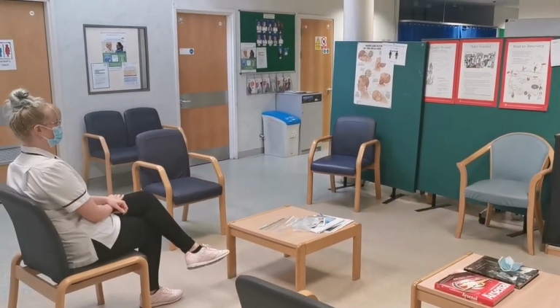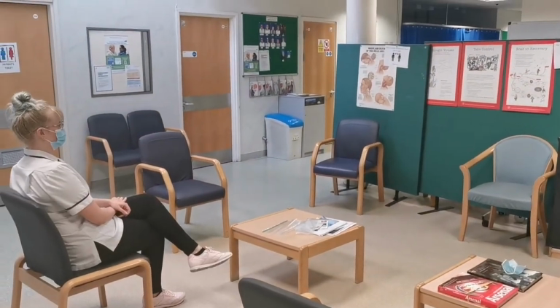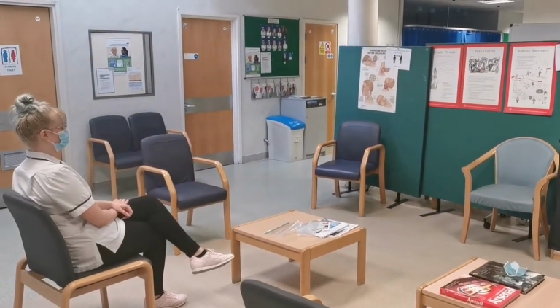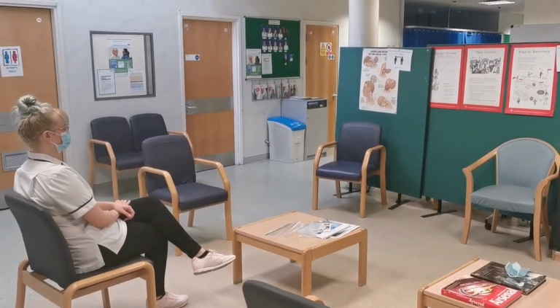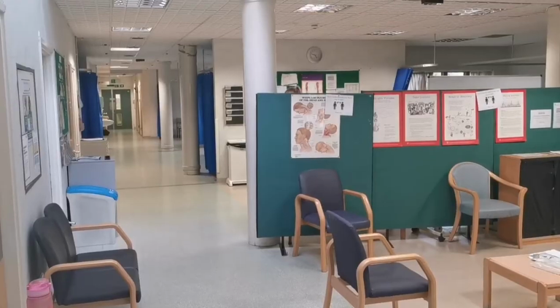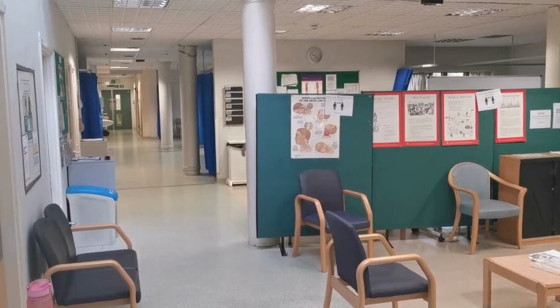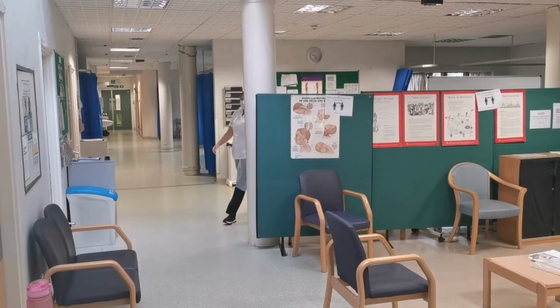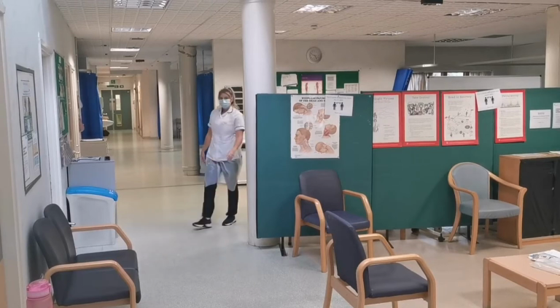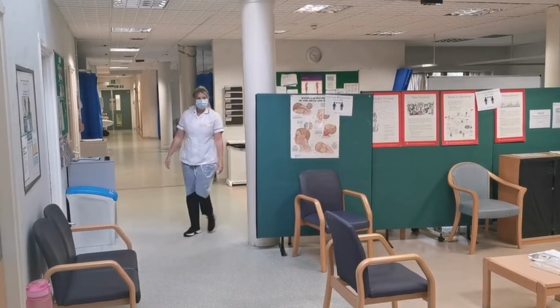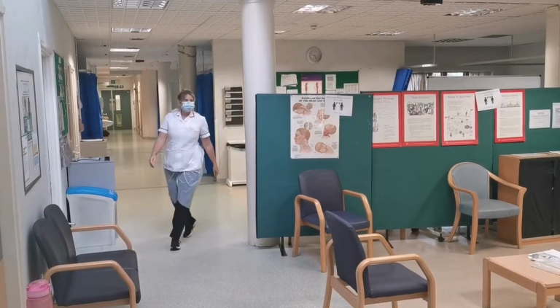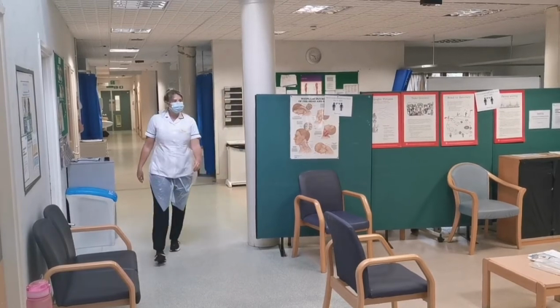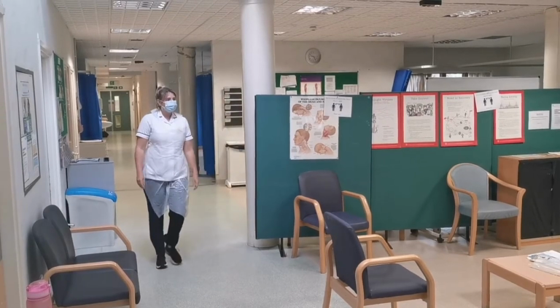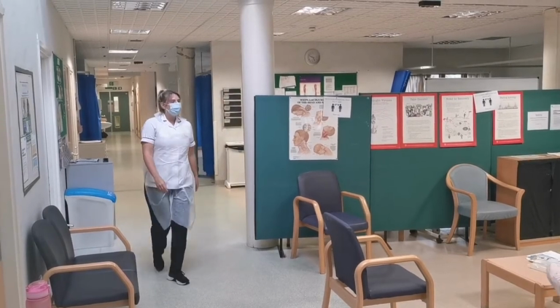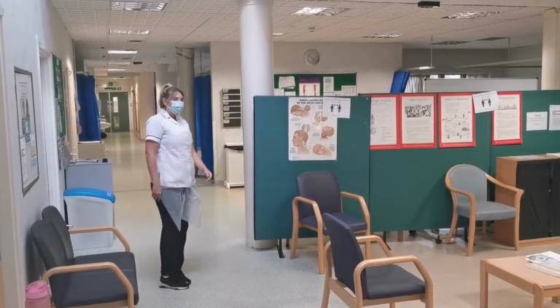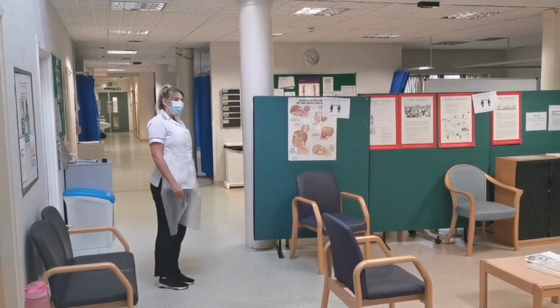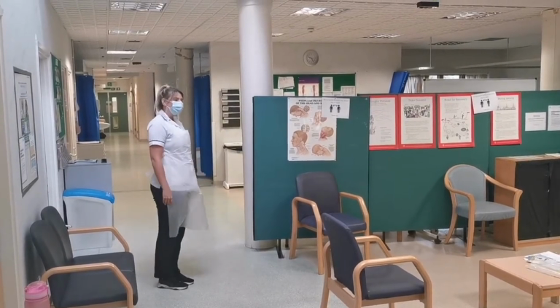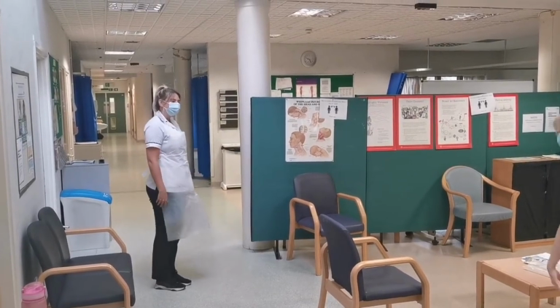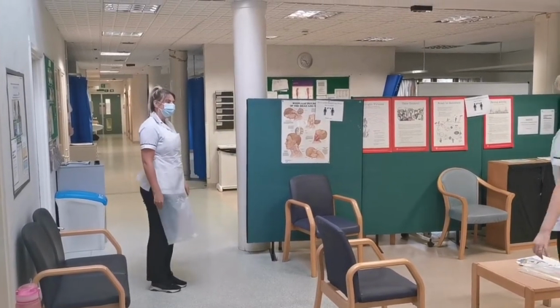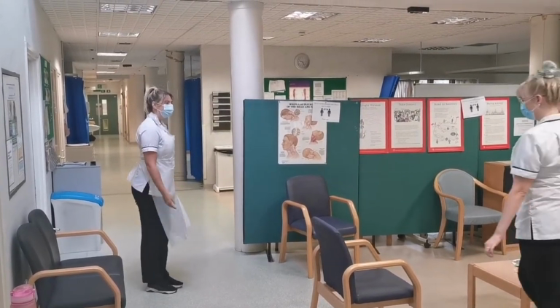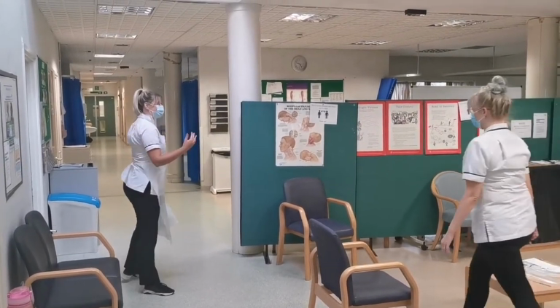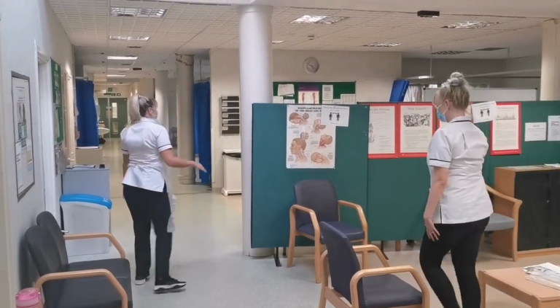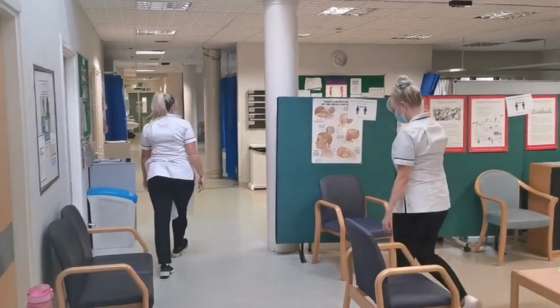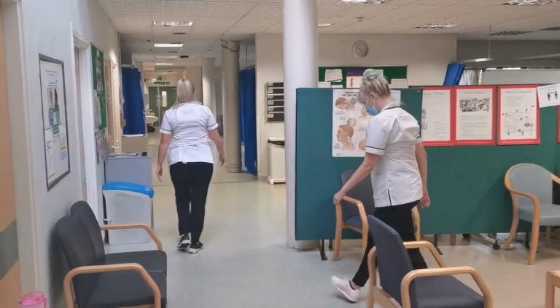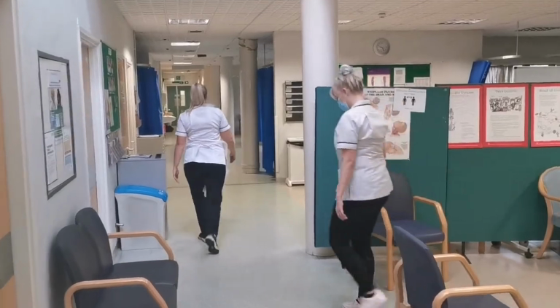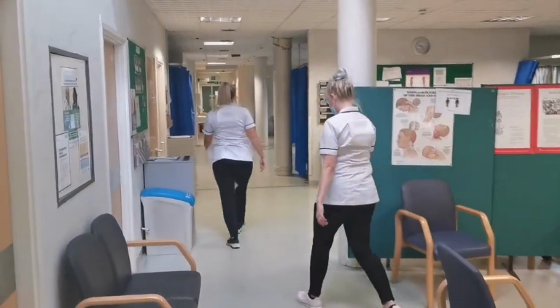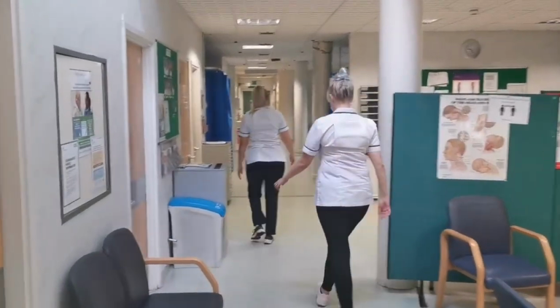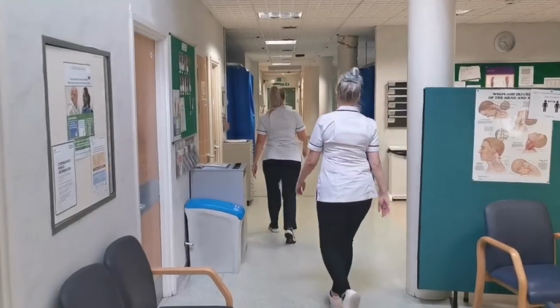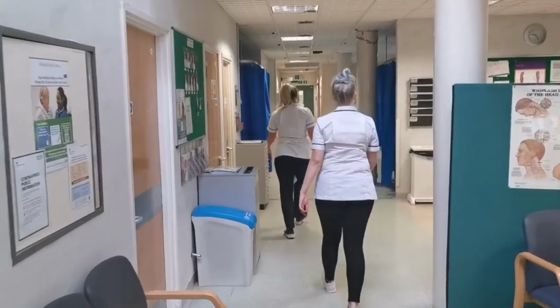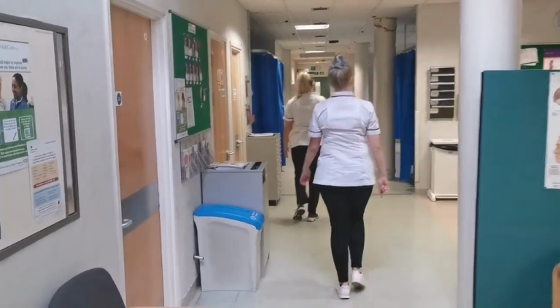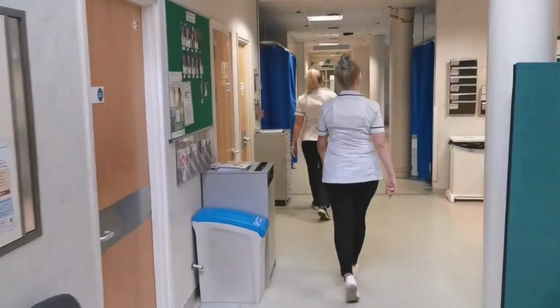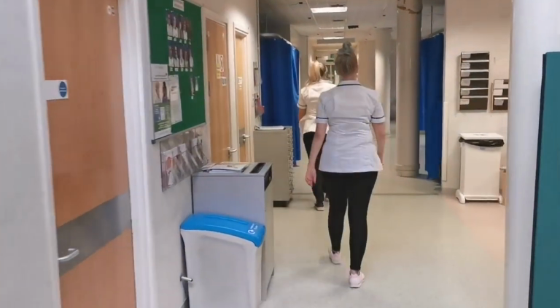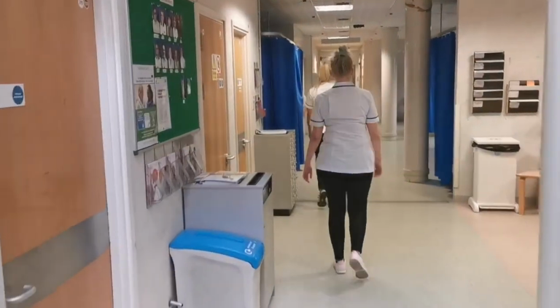Please take a seat in our waiting area, ensuring you are sitting 2 metres away from anyone else. Your physiotherapist will call you at your appointment time and take you through to the treatment area.